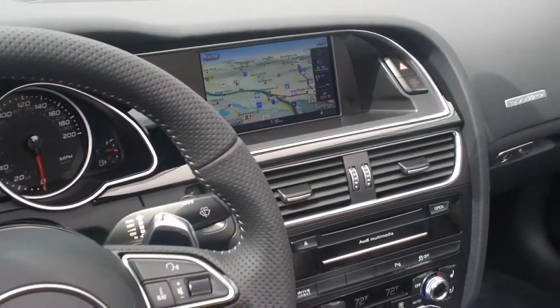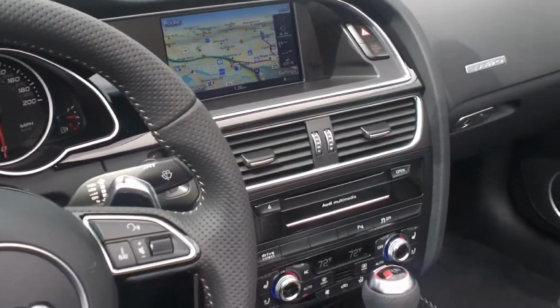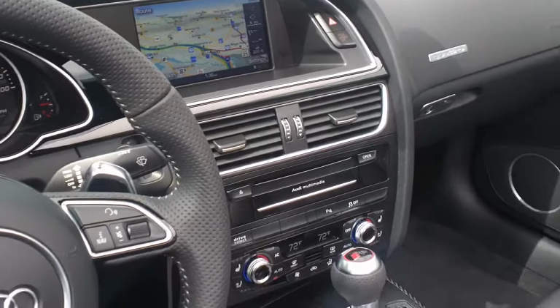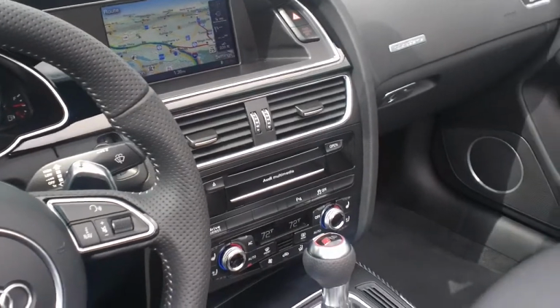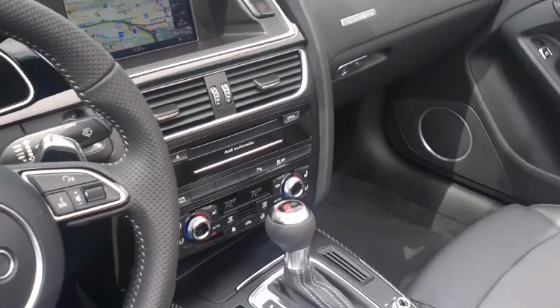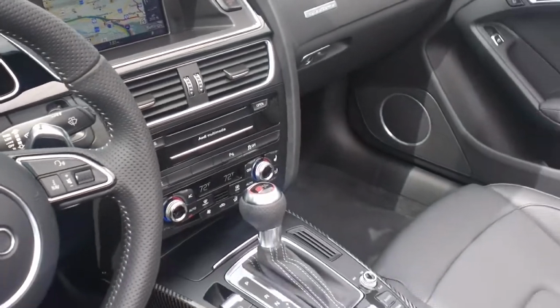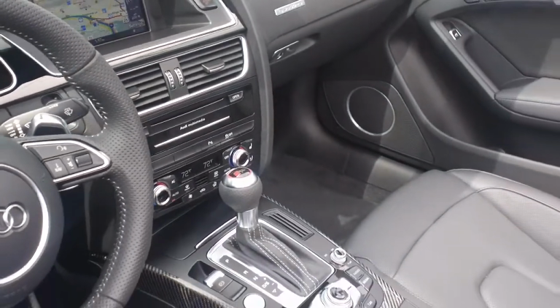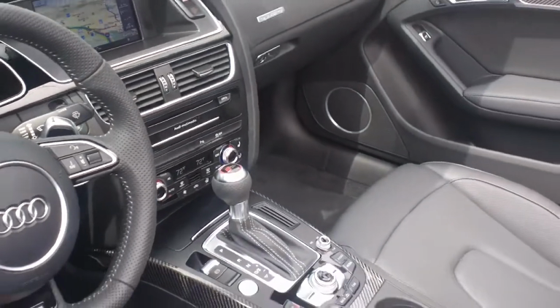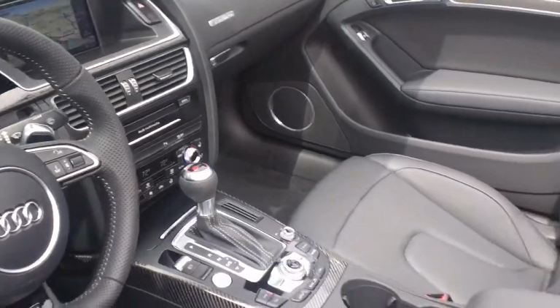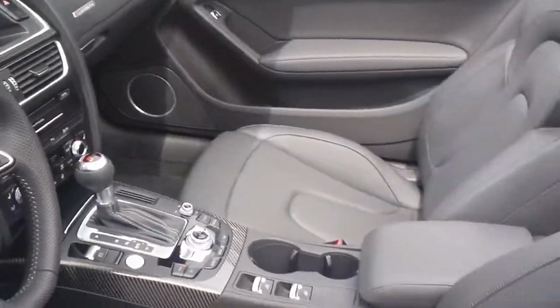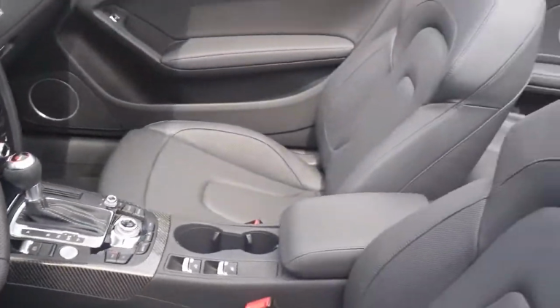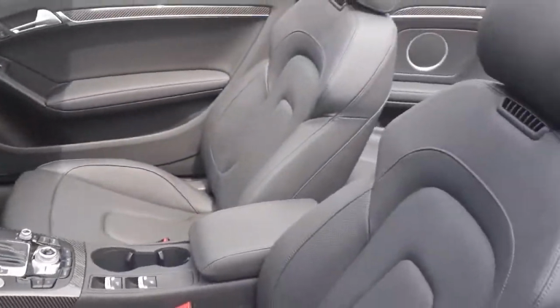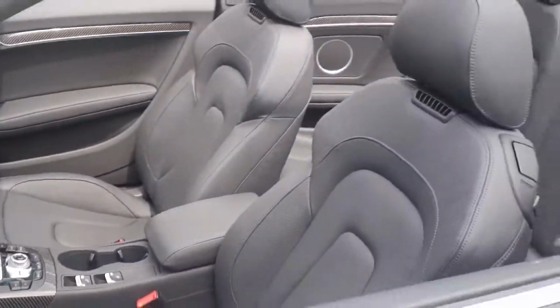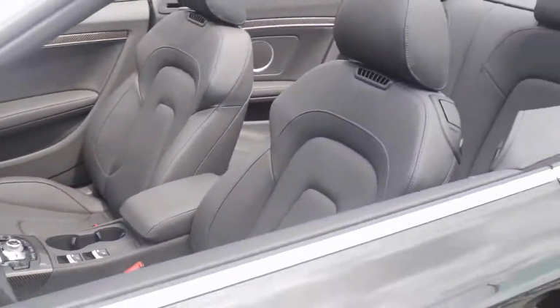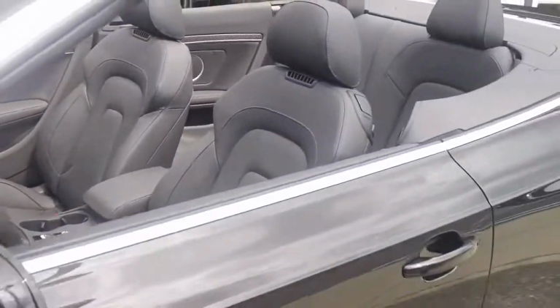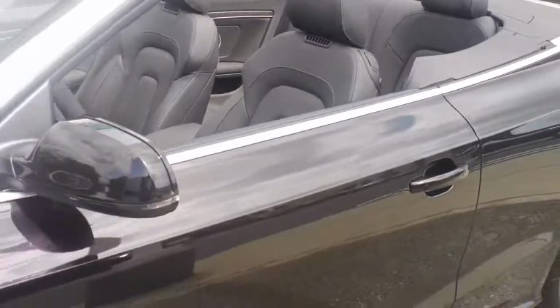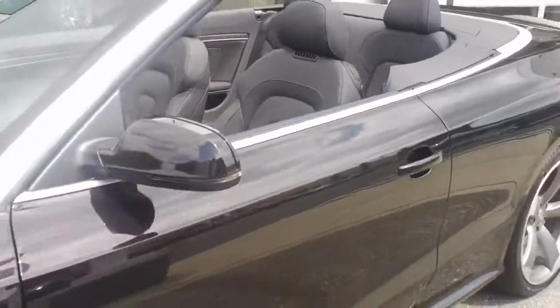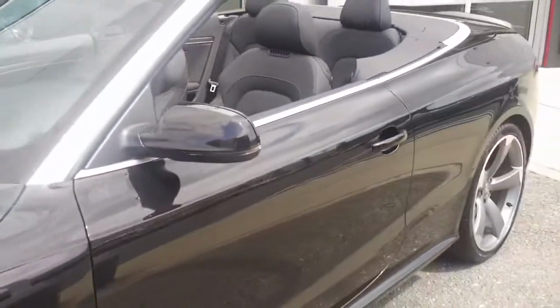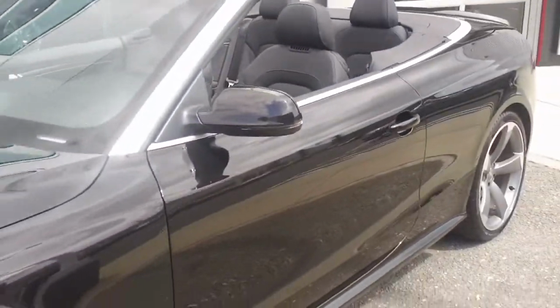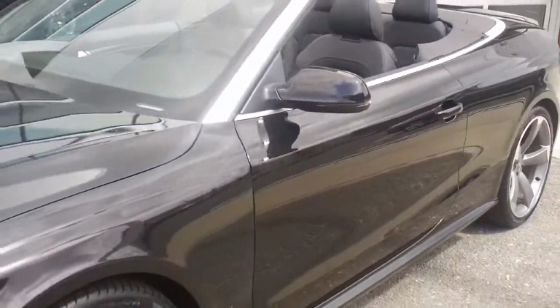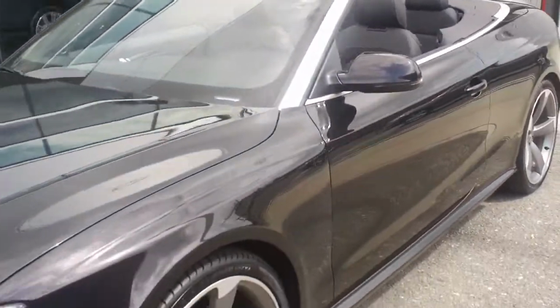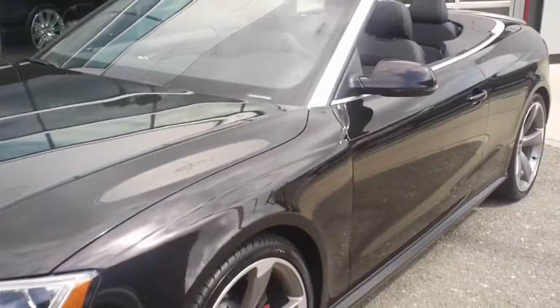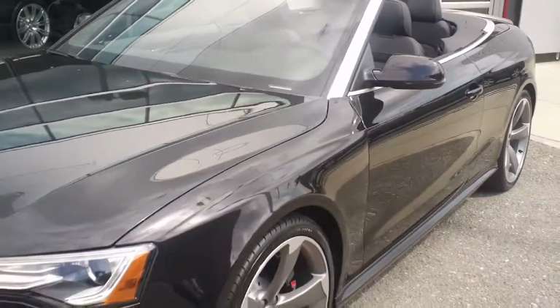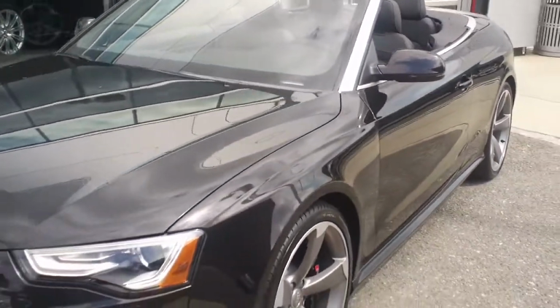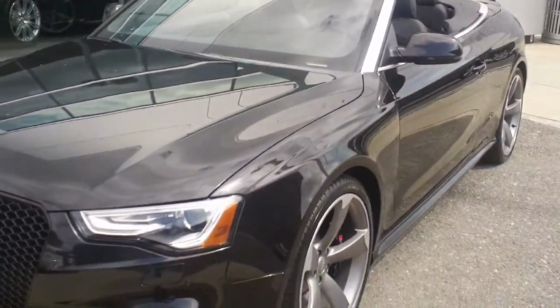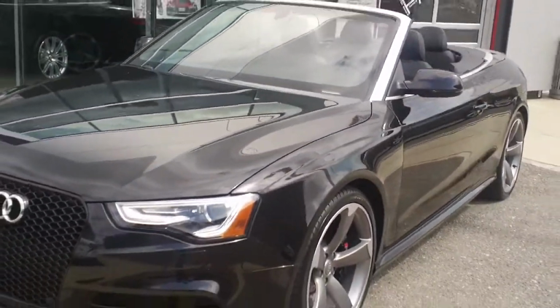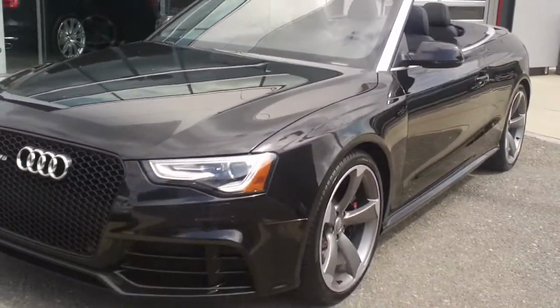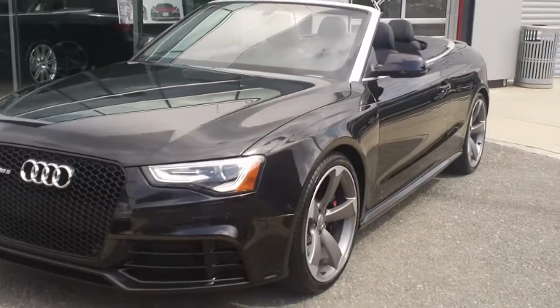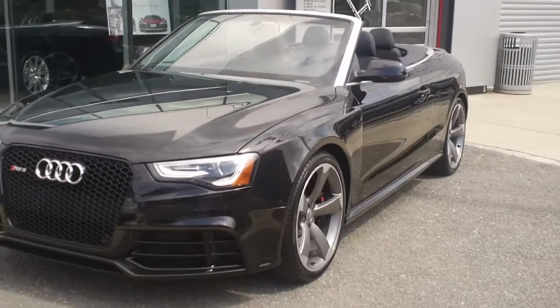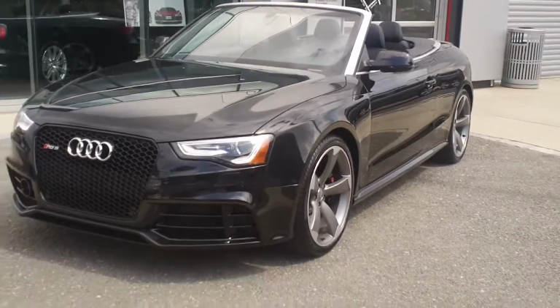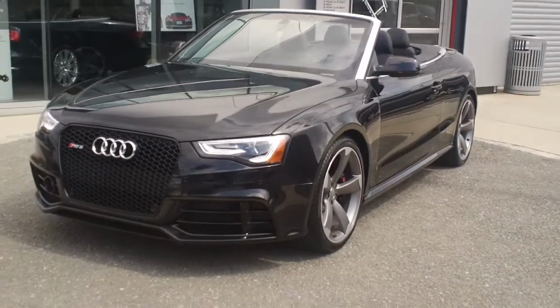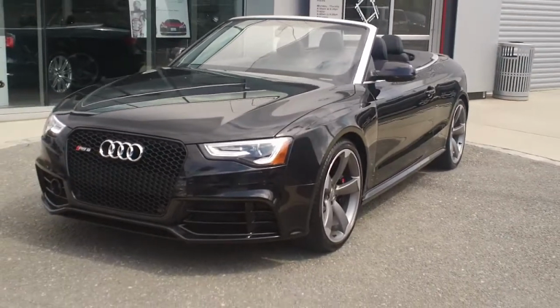Navigation, Bluetooth, HomeLink — all the amenities you would expect in this kind of car. So when you get a chance to look at this, give me a call or shoot me an email back: 203-335-0666.